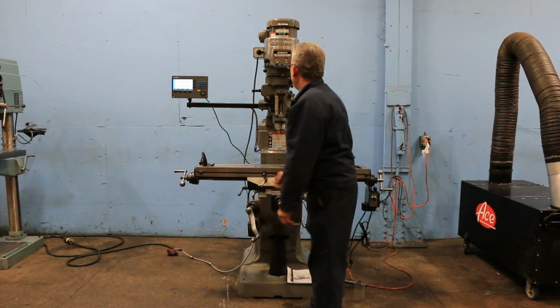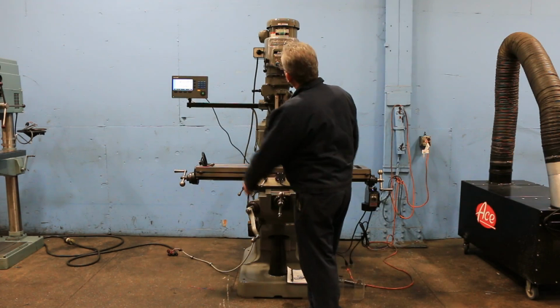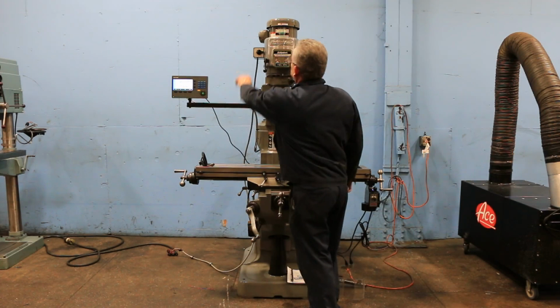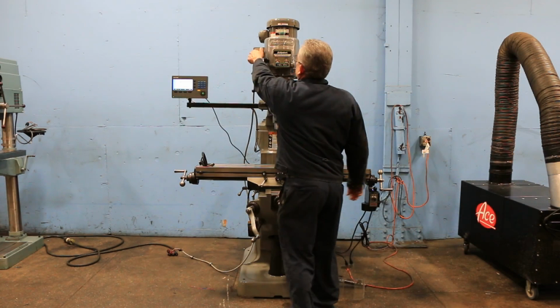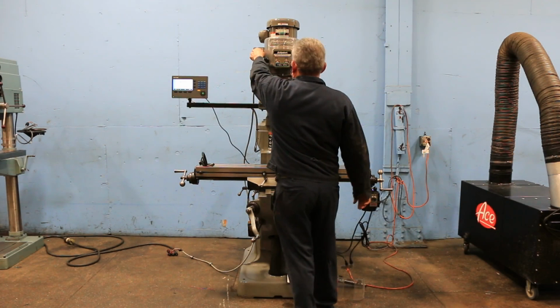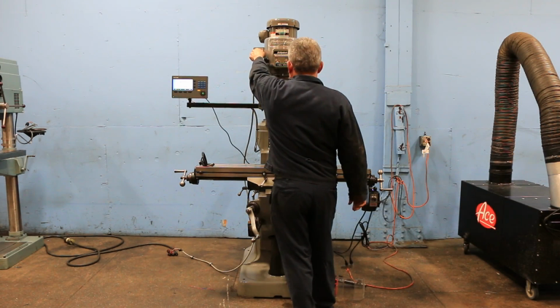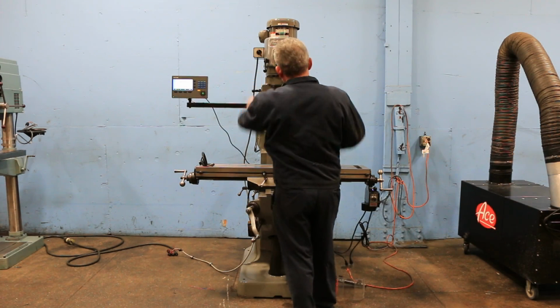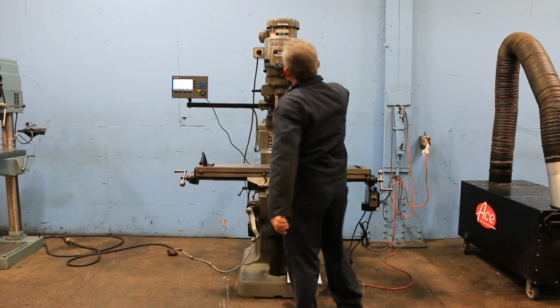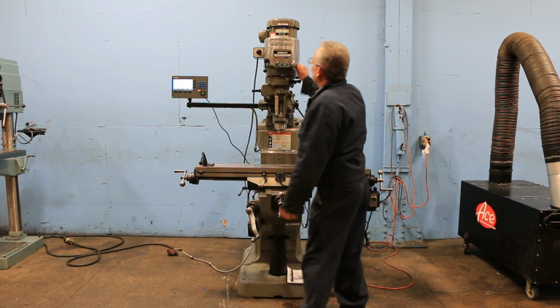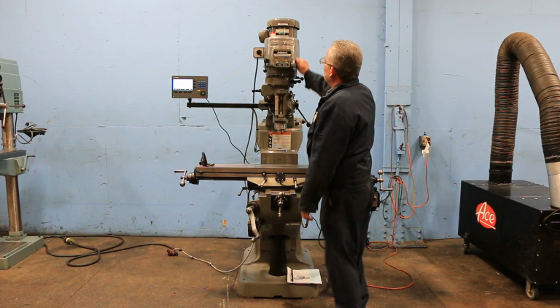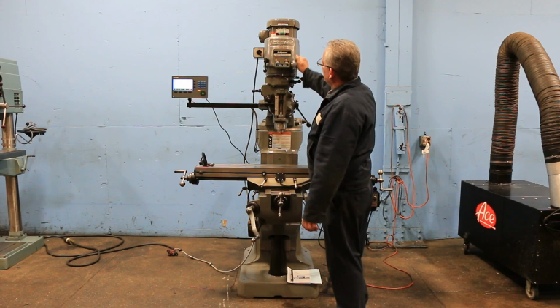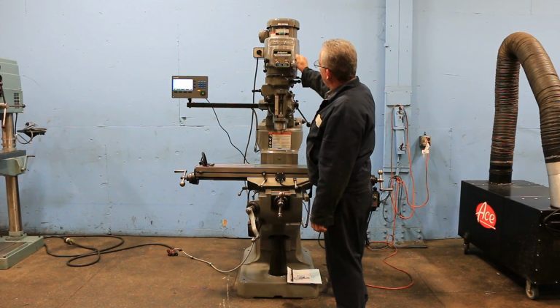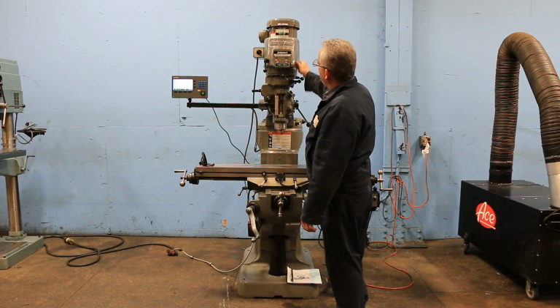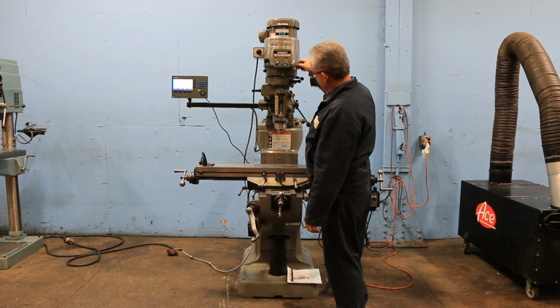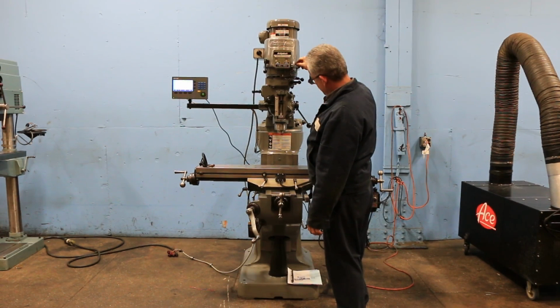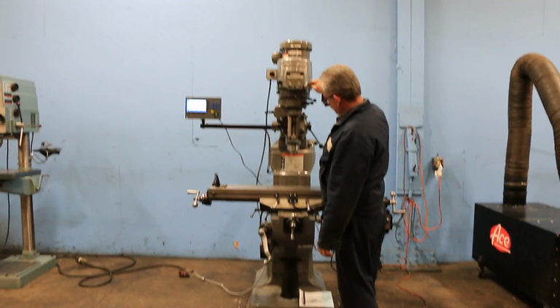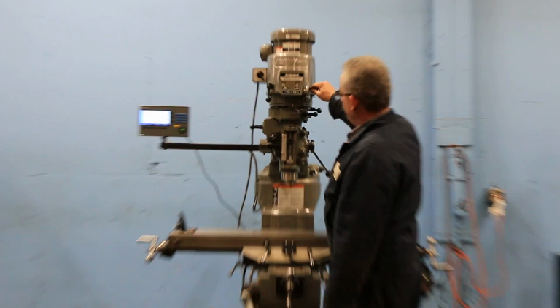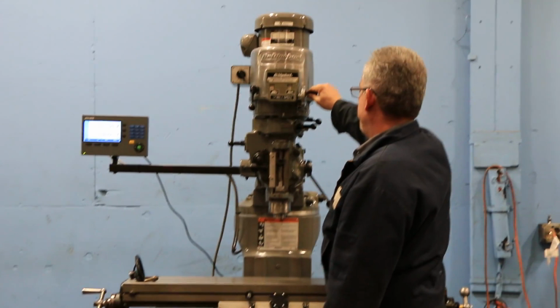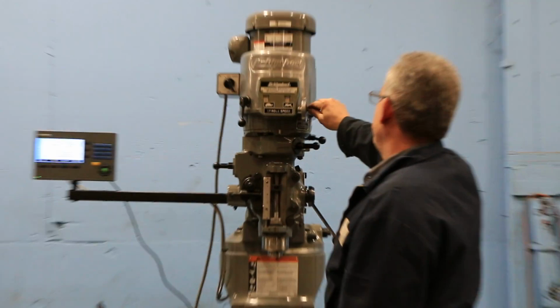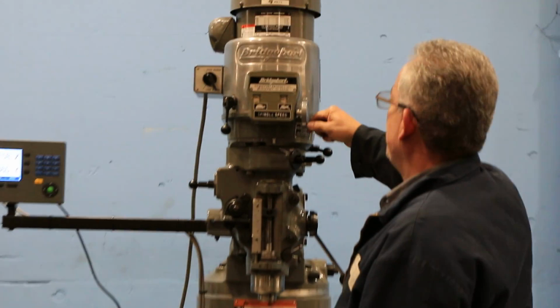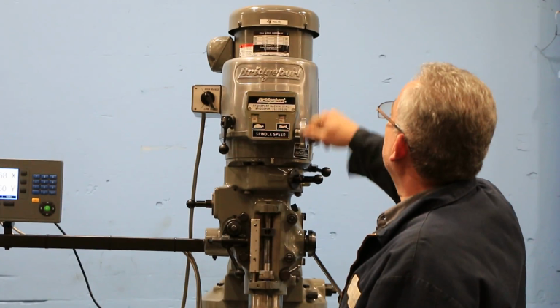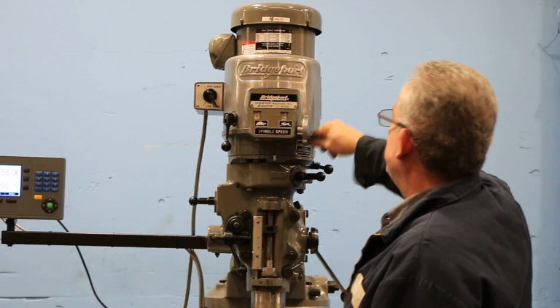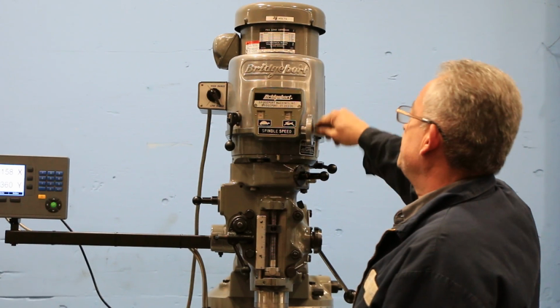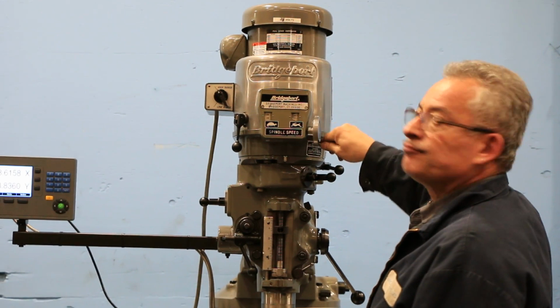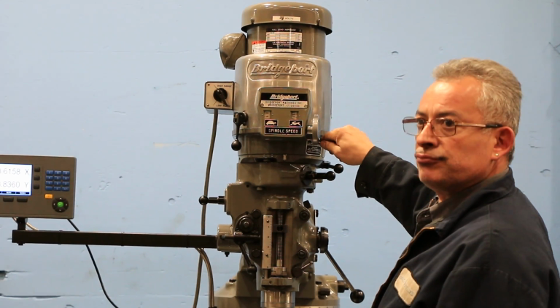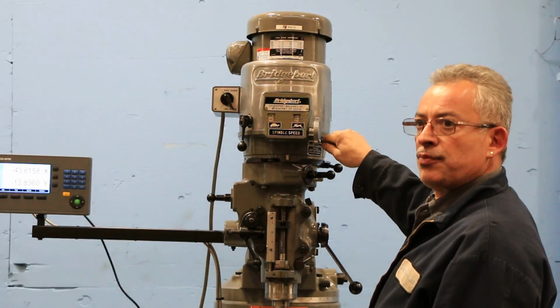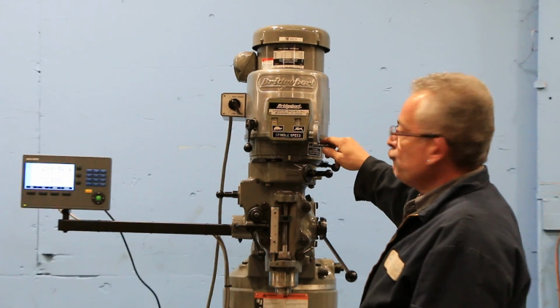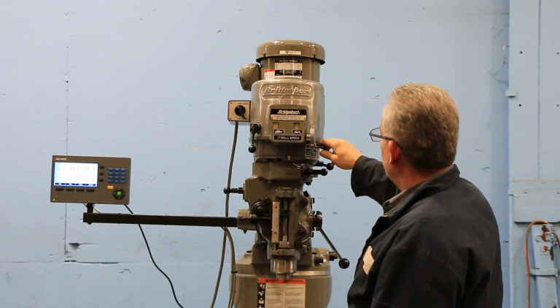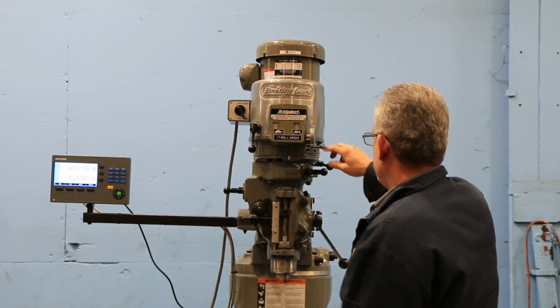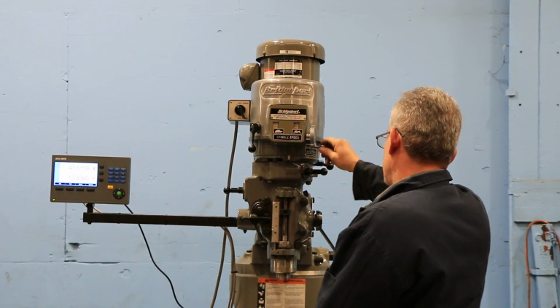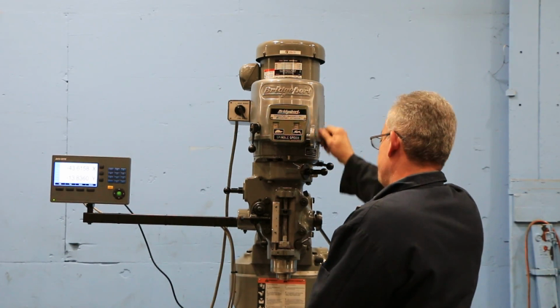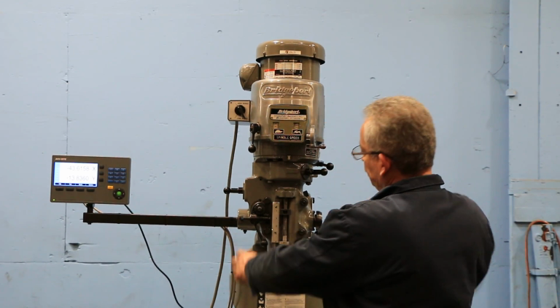We're going to run the head. It's nice and quiet. That's the high gear — goes up to 4200 RPM.